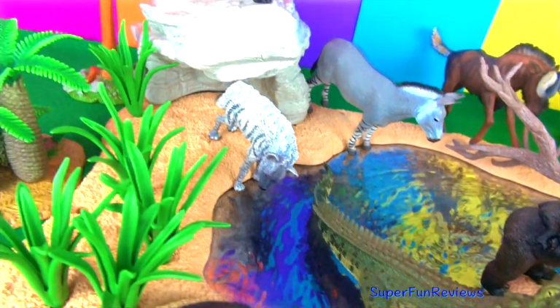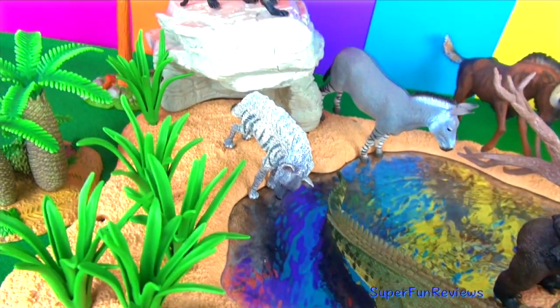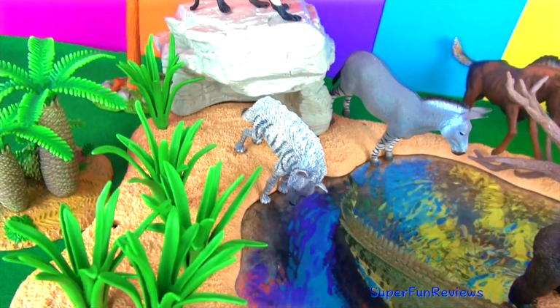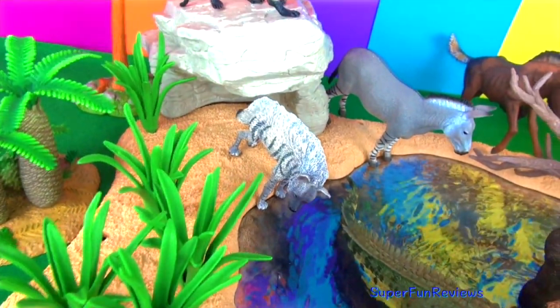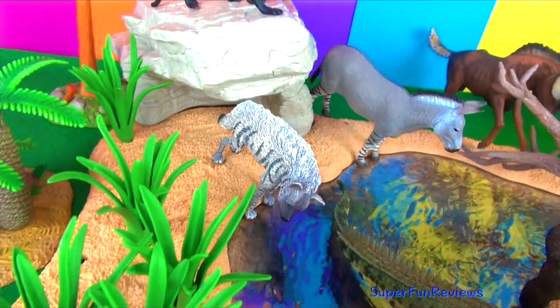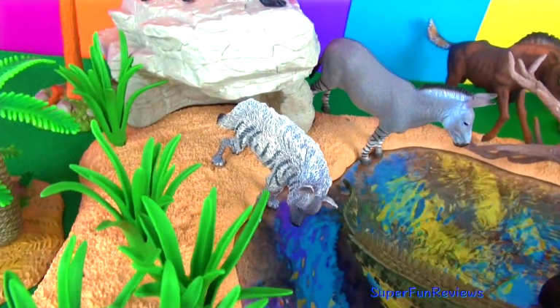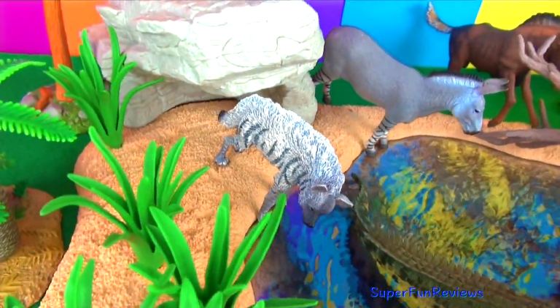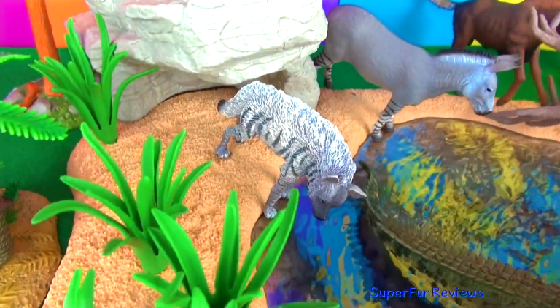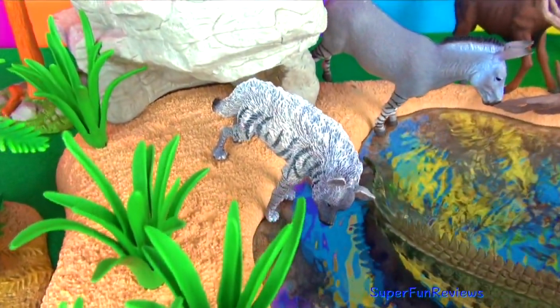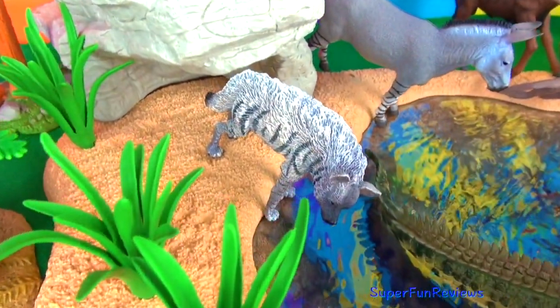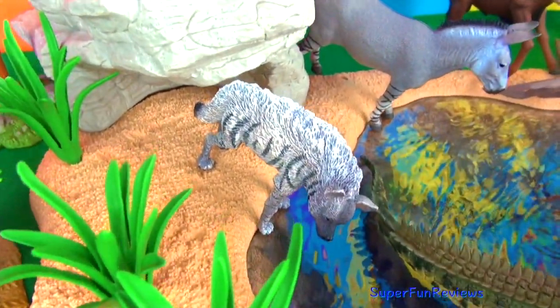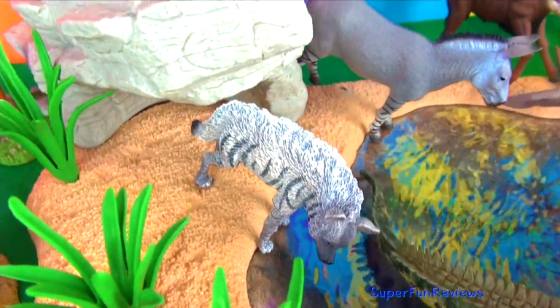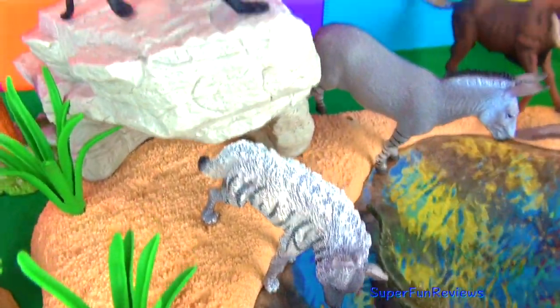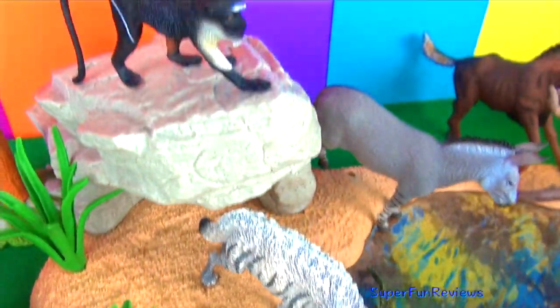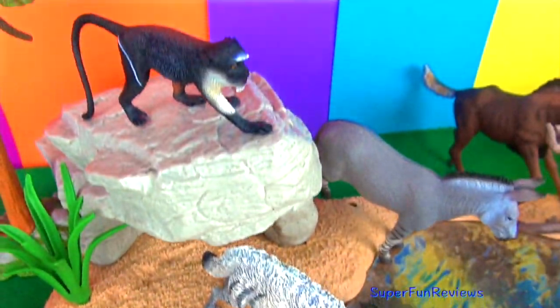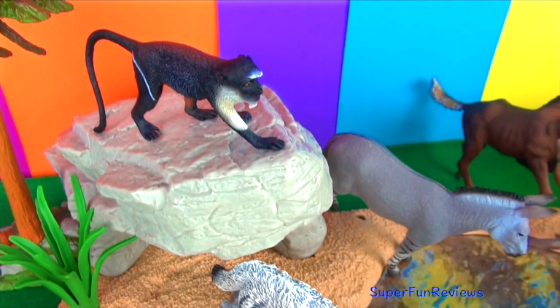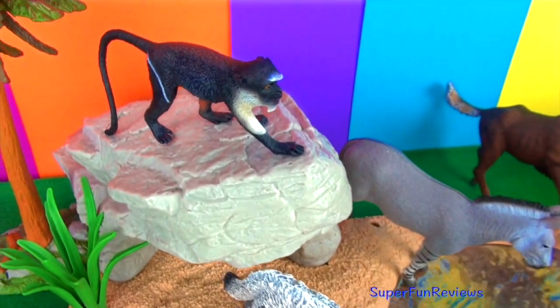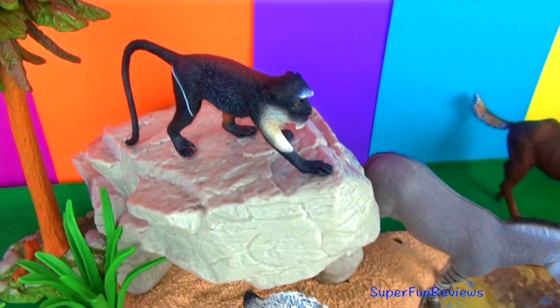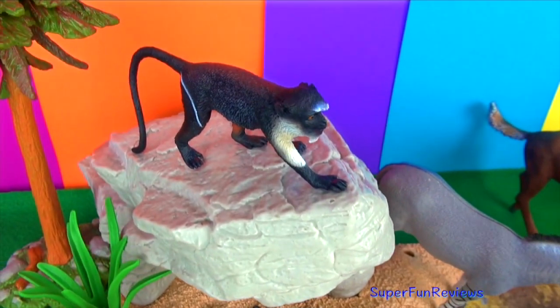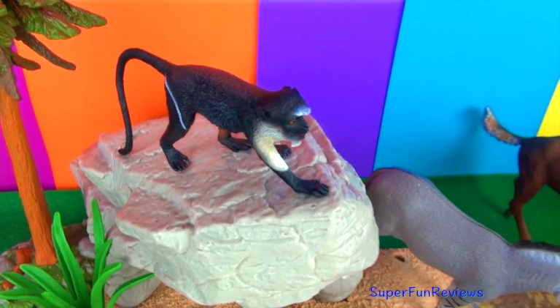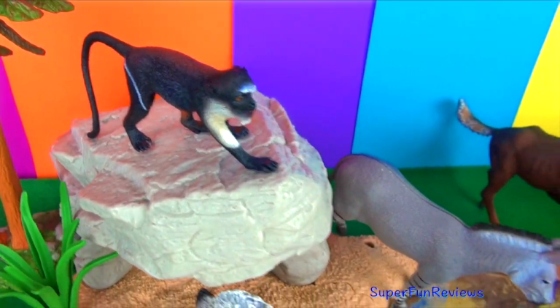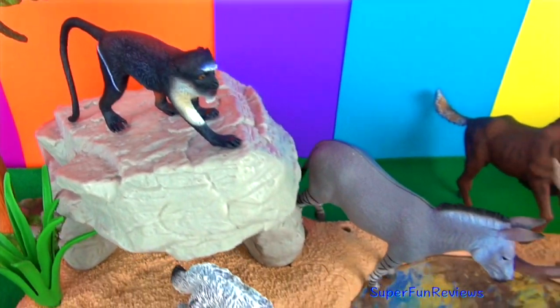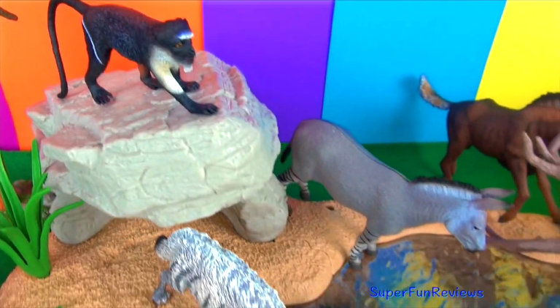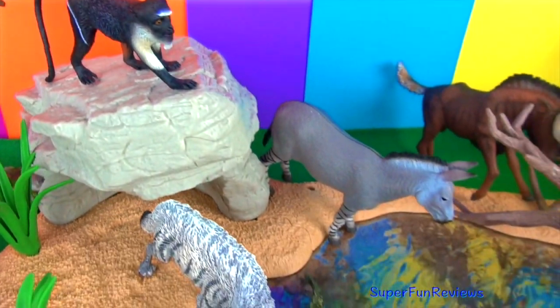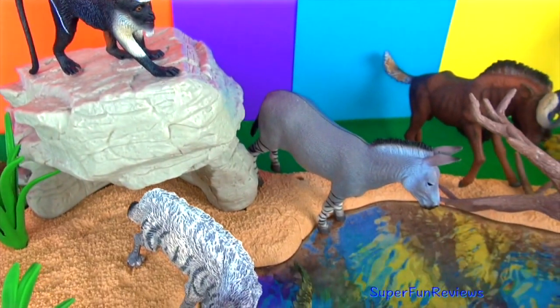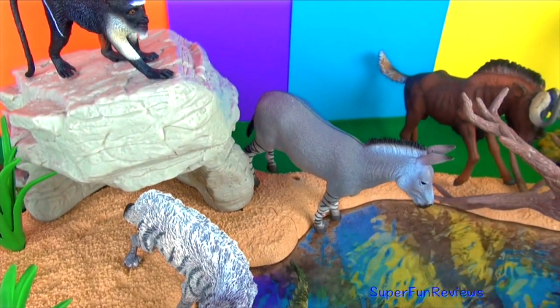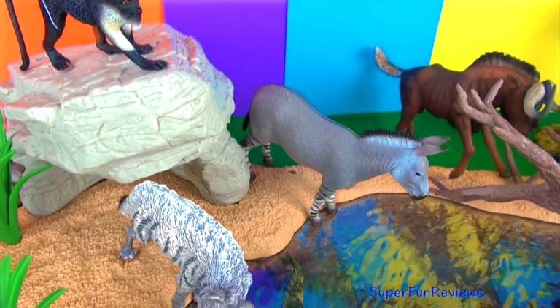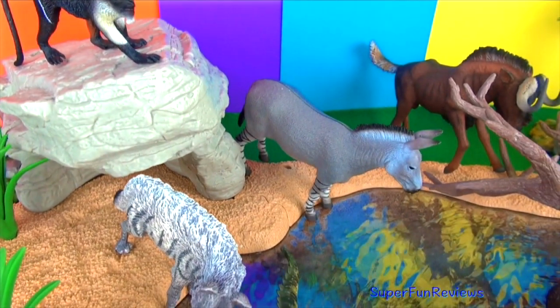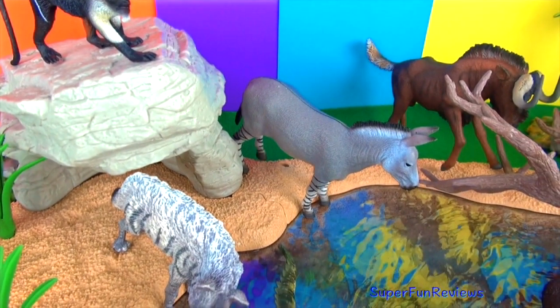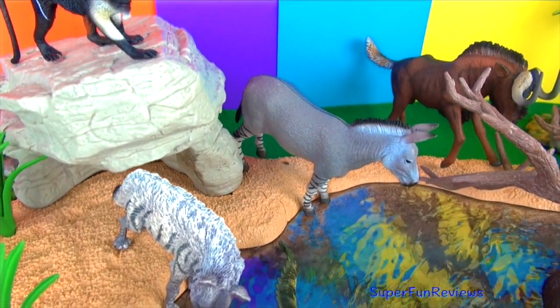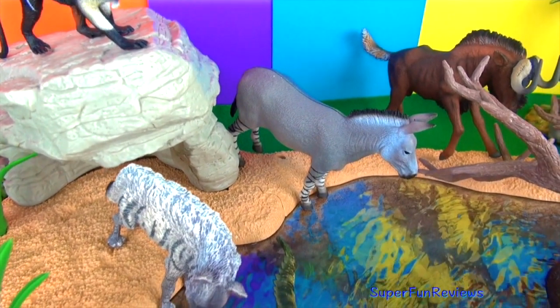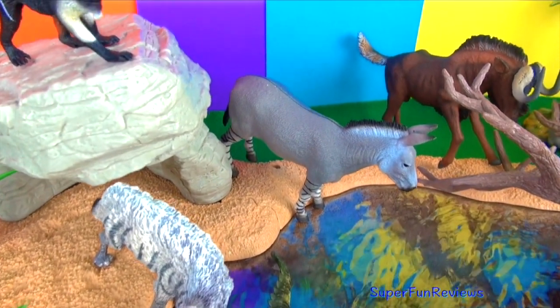Hi, it's Kerry here showing you my new animals at the watering hole. We'll have a closer look at these in a minute.